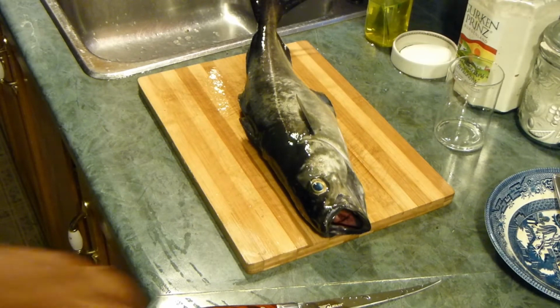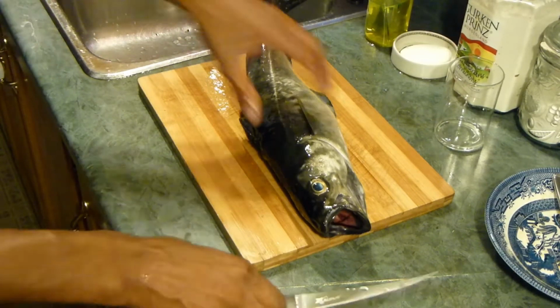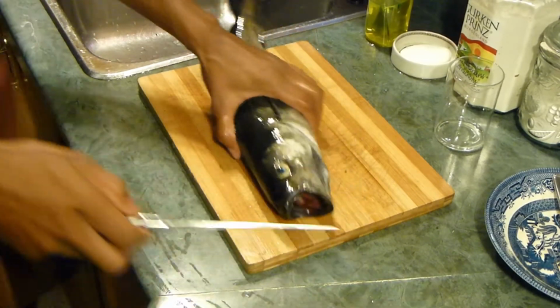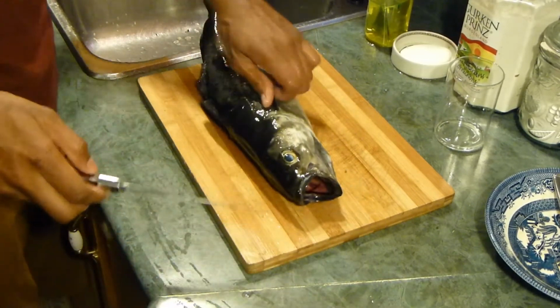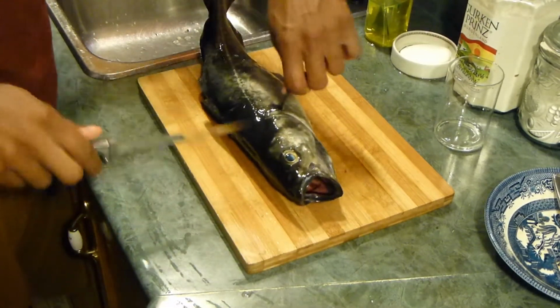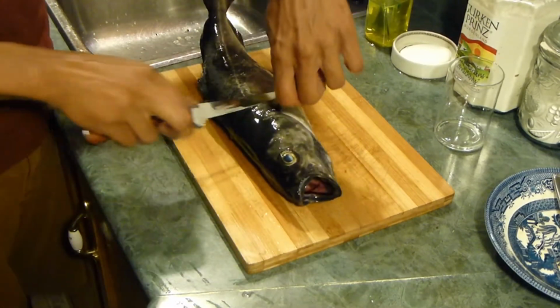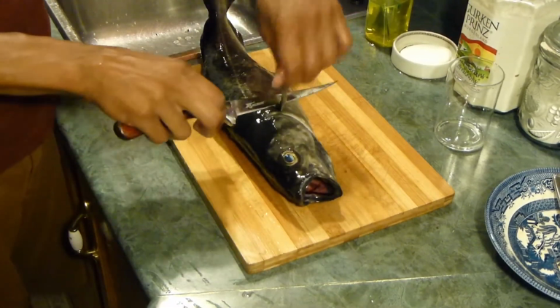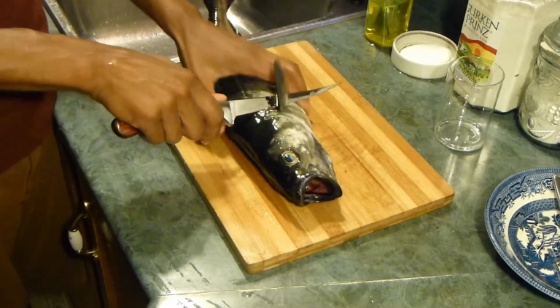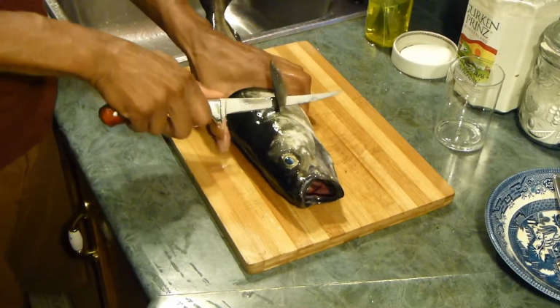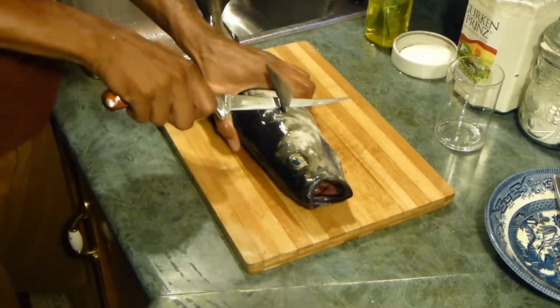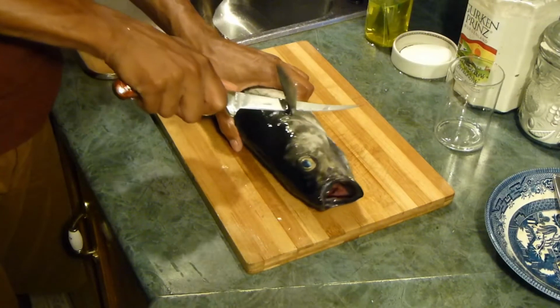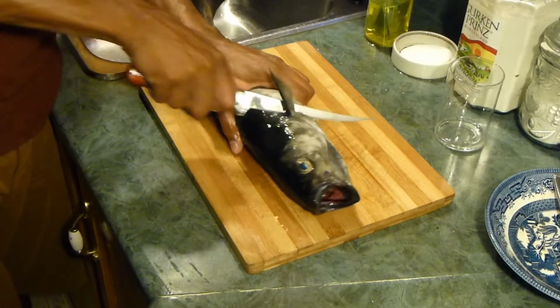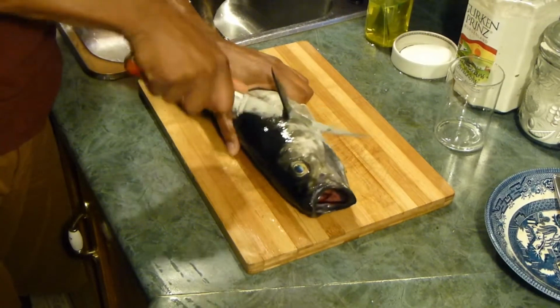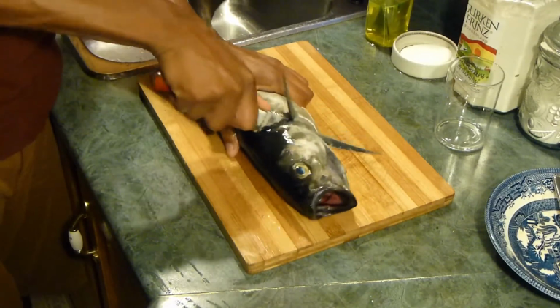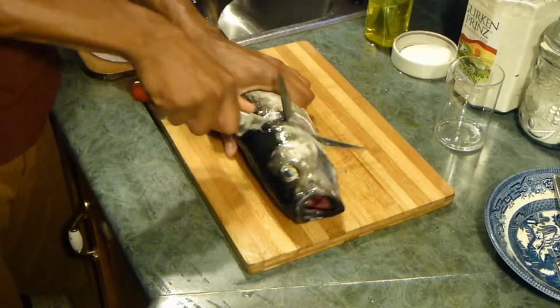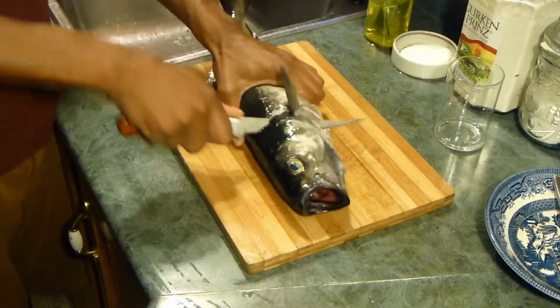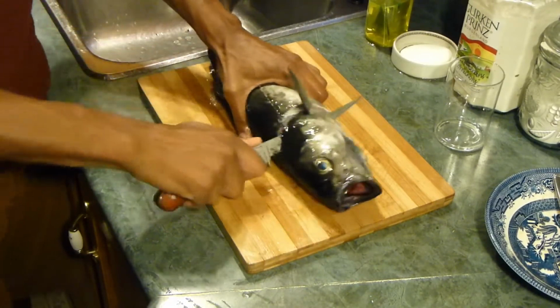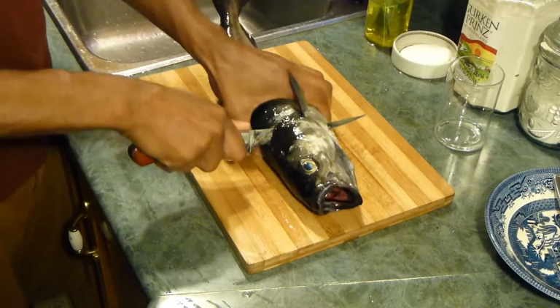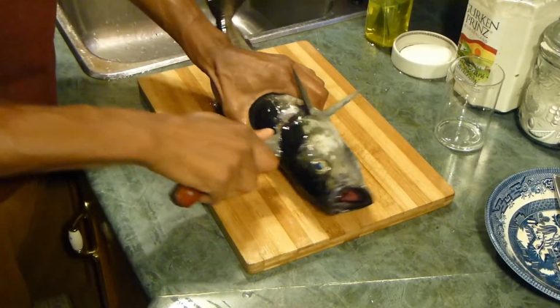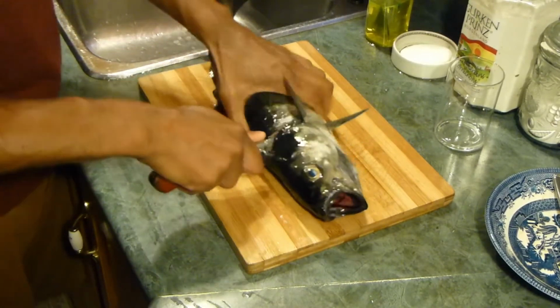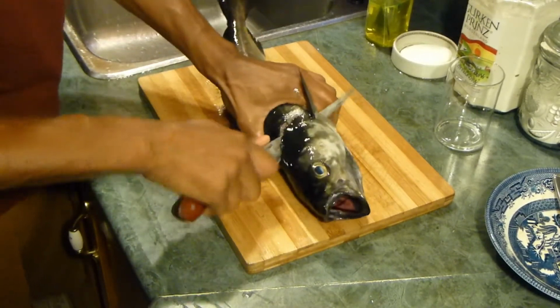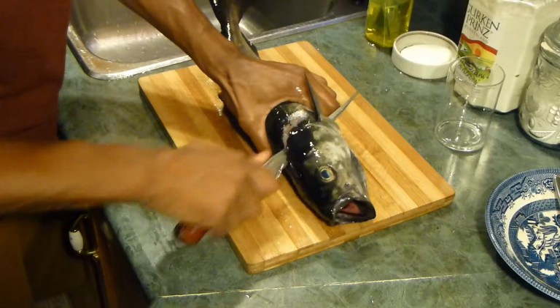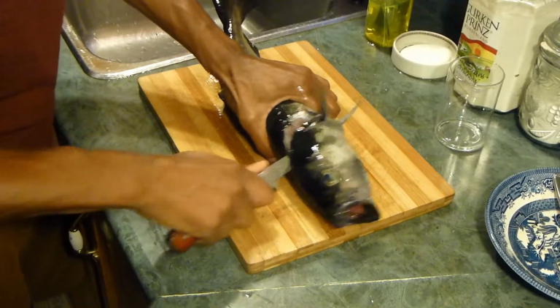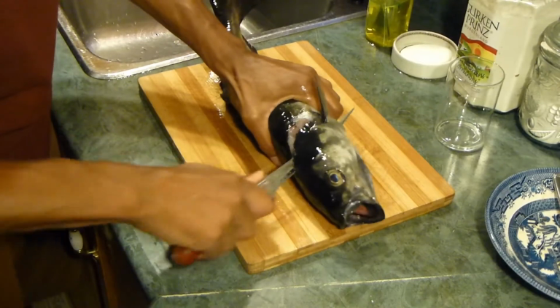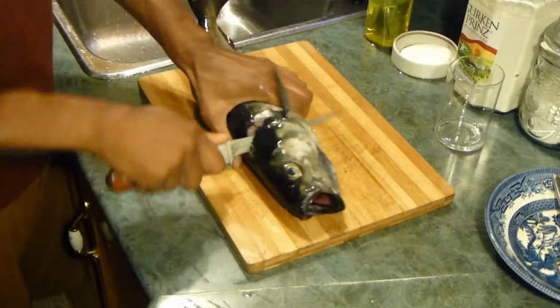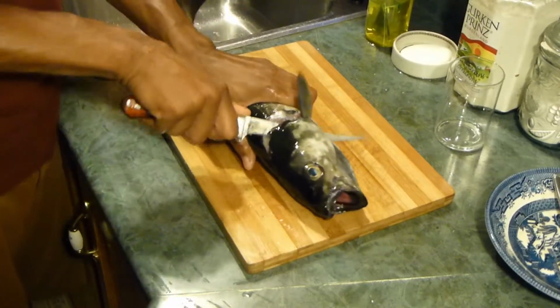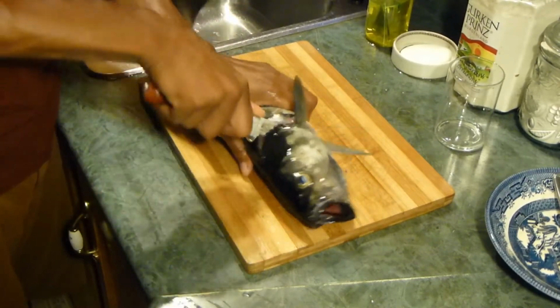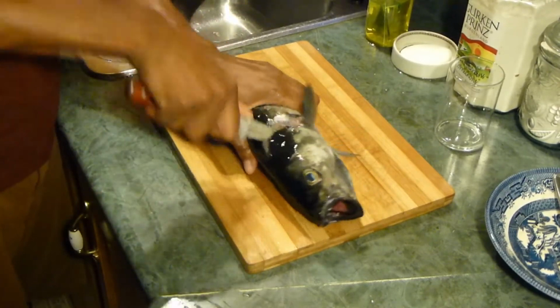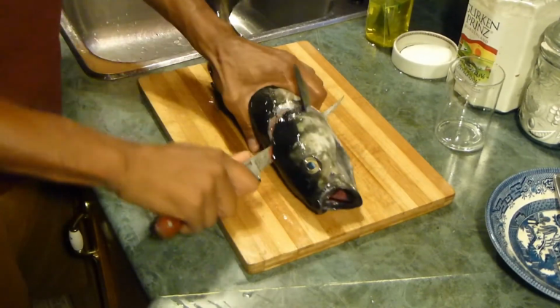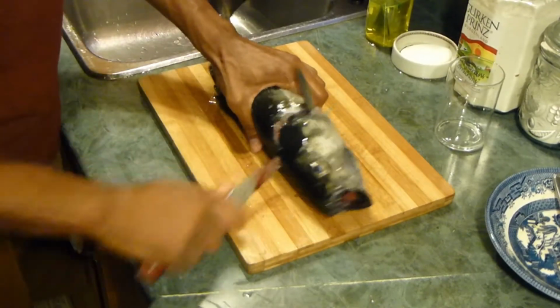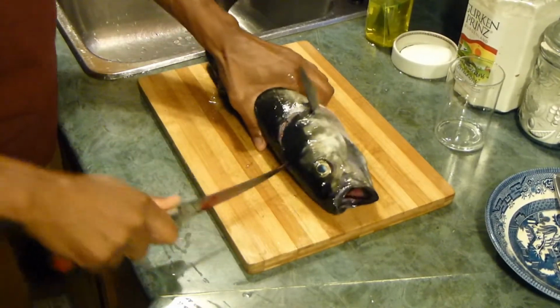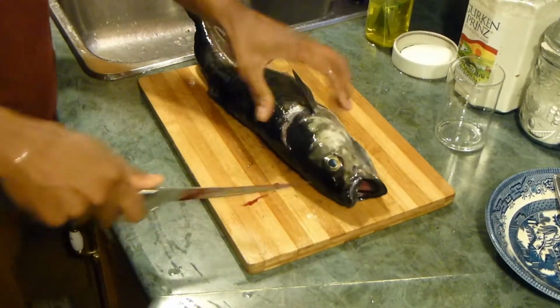I'm right-handed, so I'm going to take the fish, point the spine towards me, and make an incision cut behind the fin under the neck. I like to go as far as I possibly can without cutting the head off.